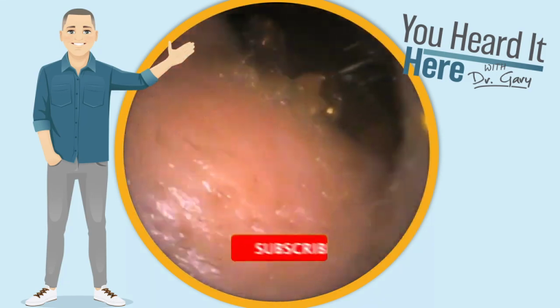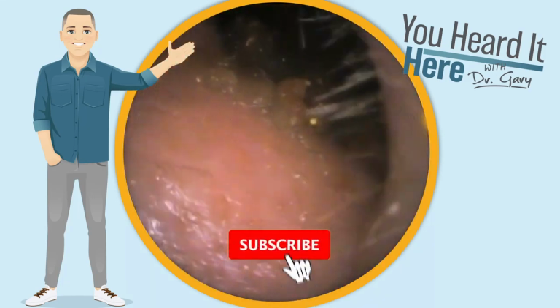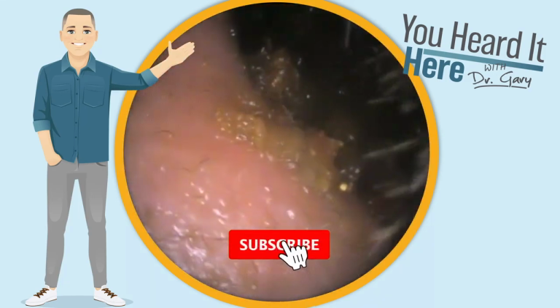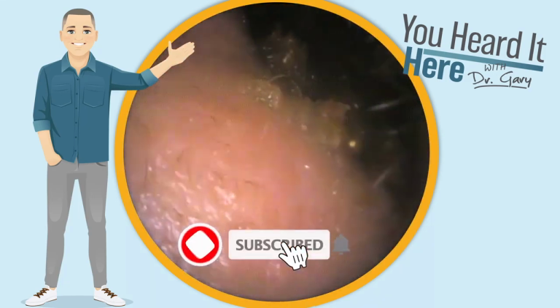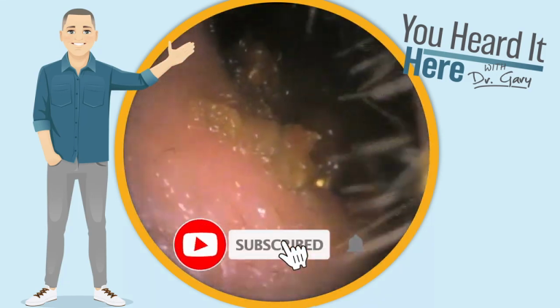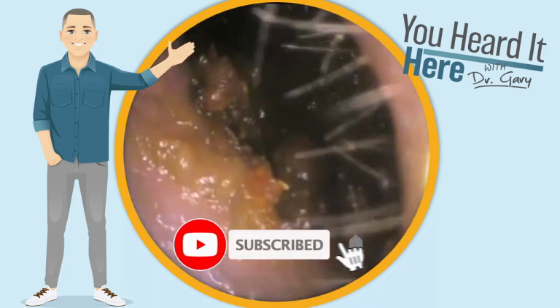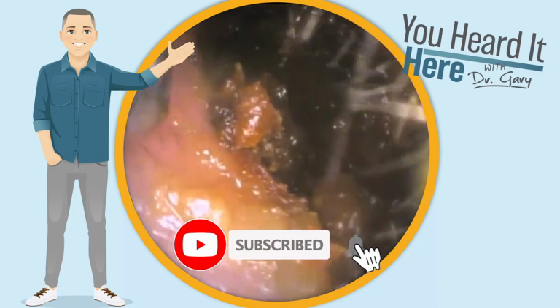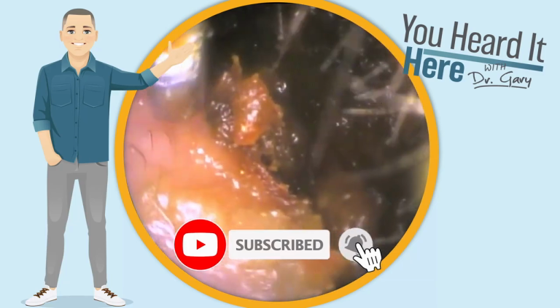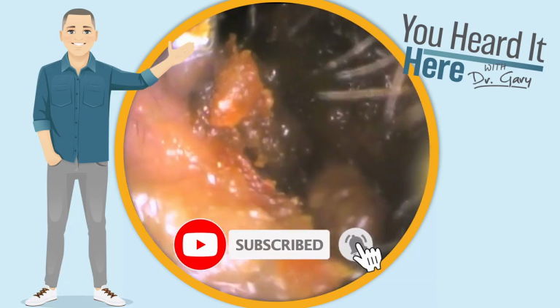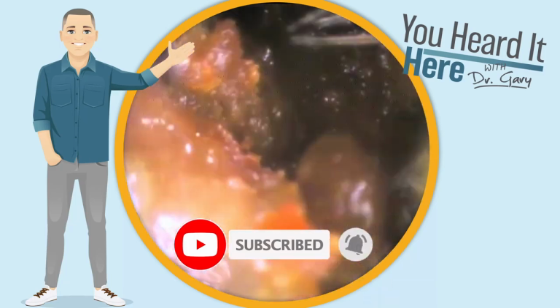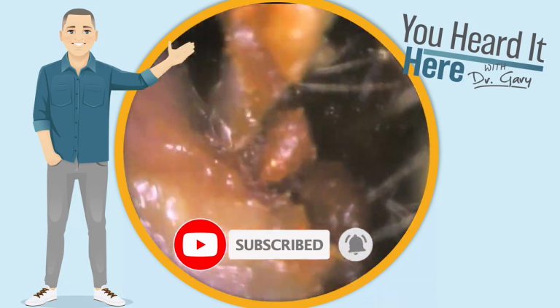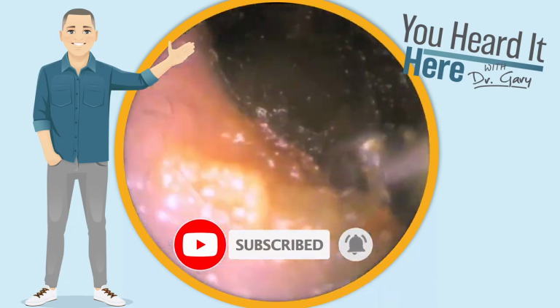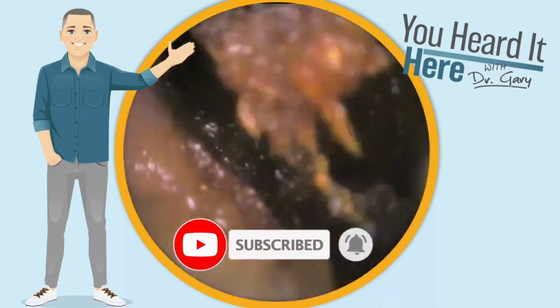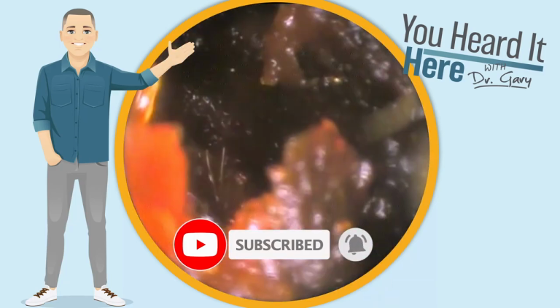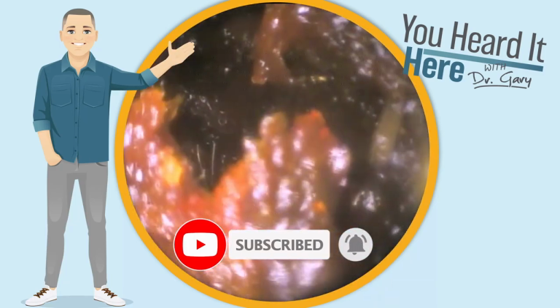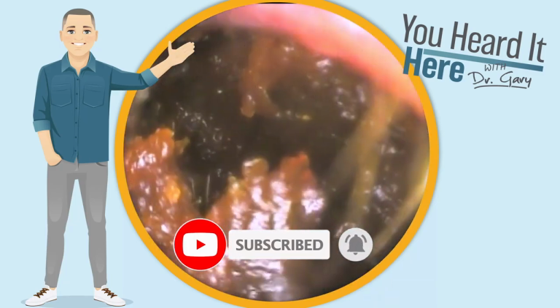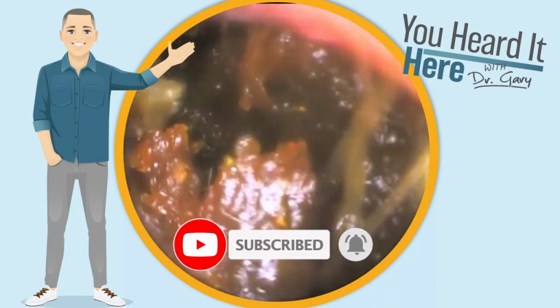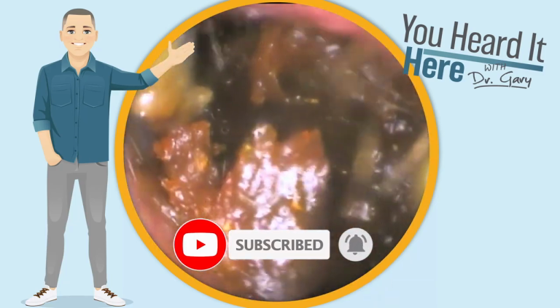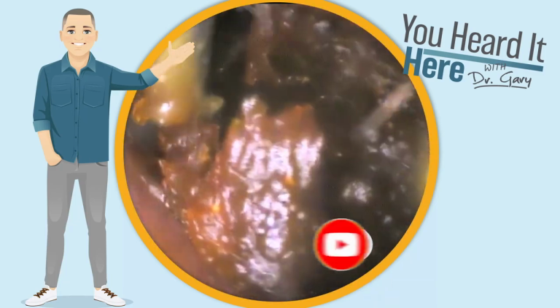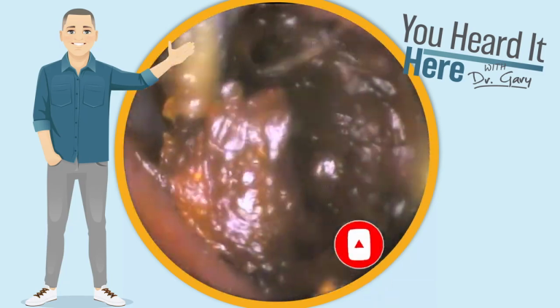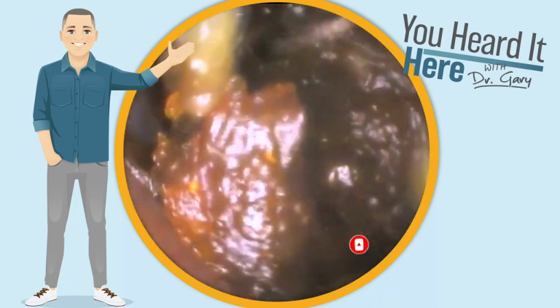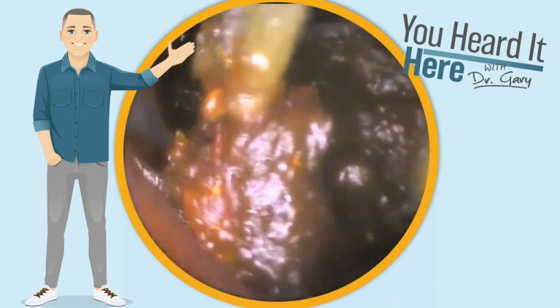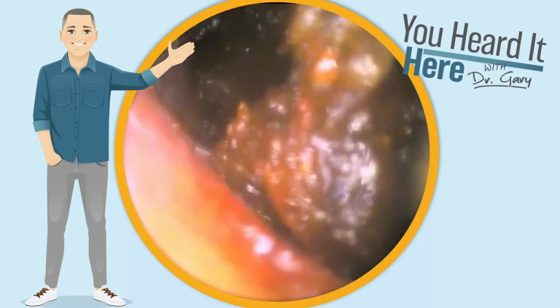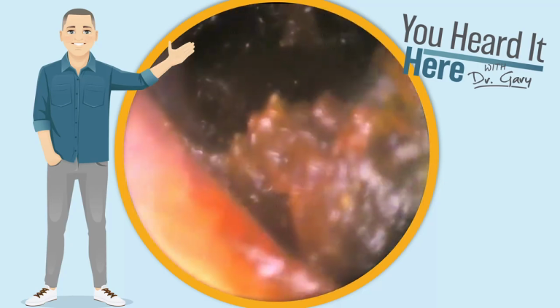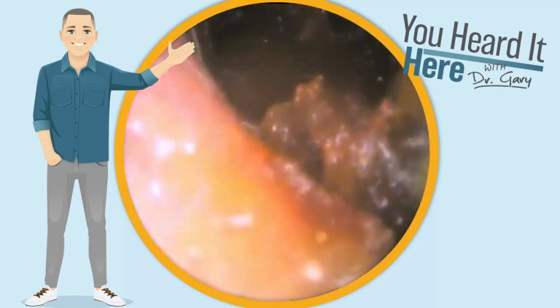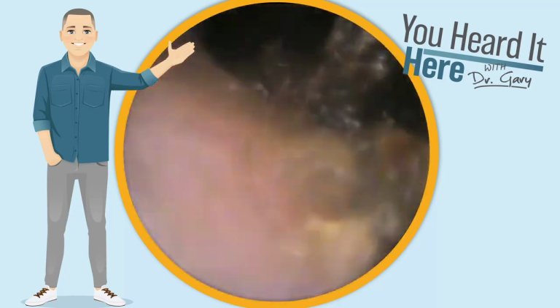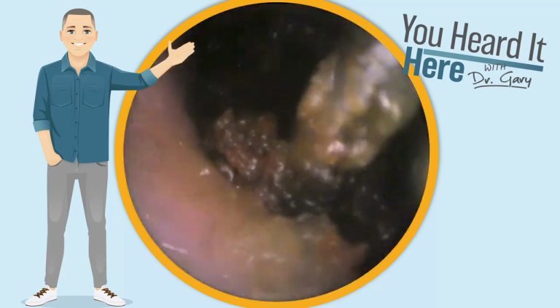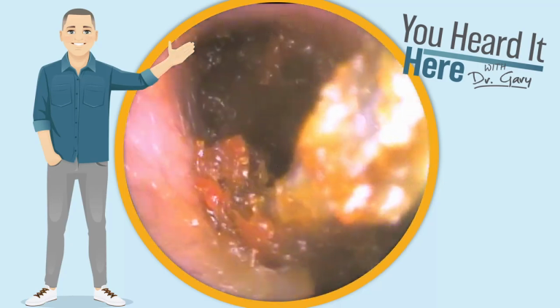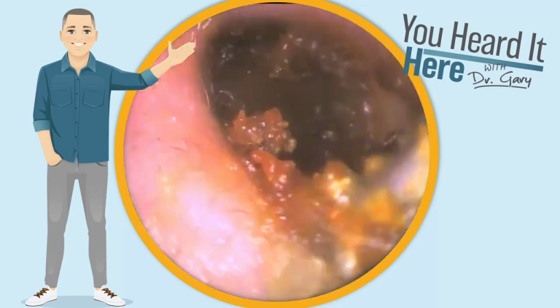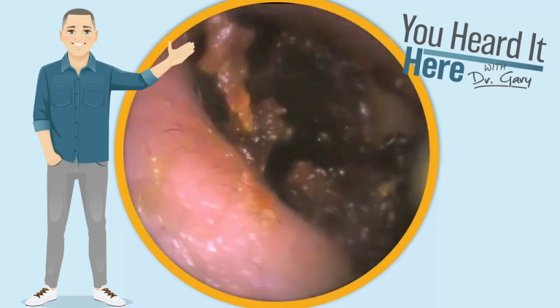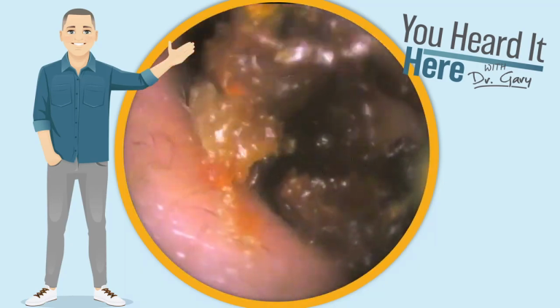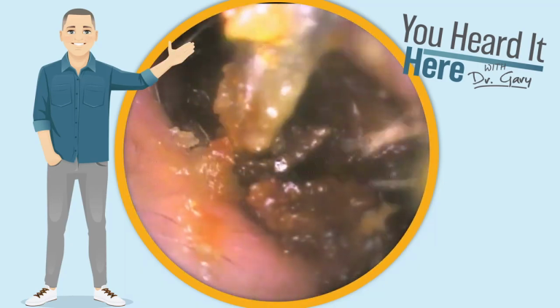If you like these wax removal videos, please take a moment to like and subscribe. It allows us to know what type of content you enjoy, and we'll keep bringing you that type of content.